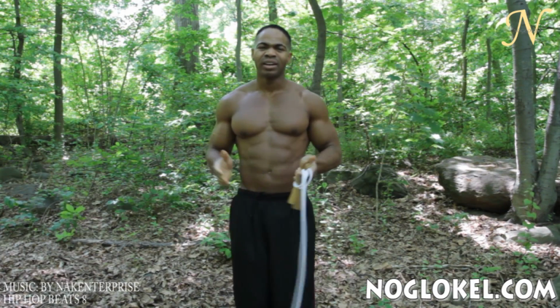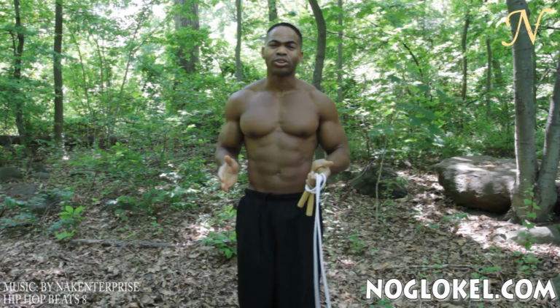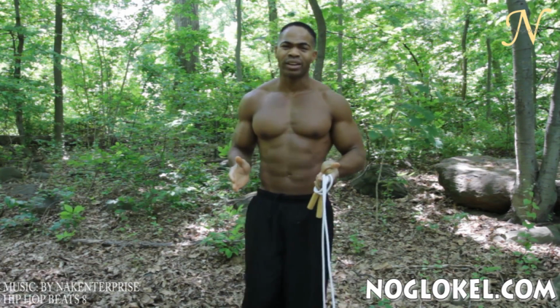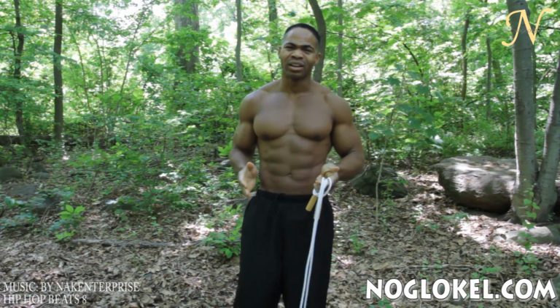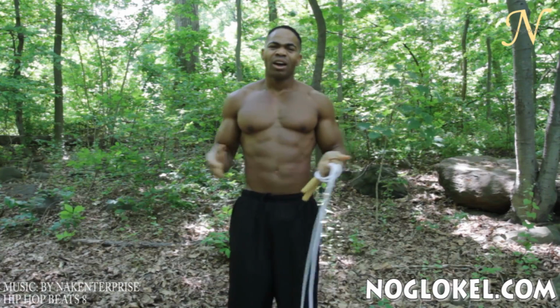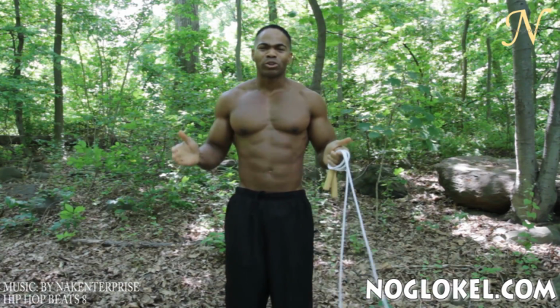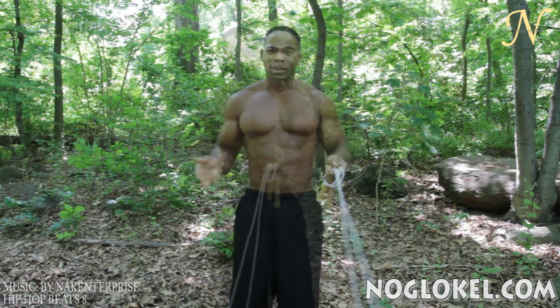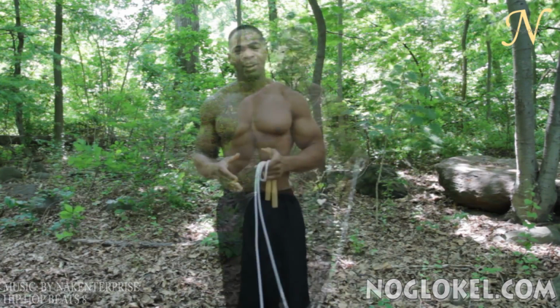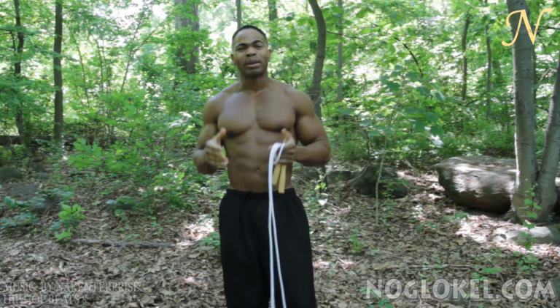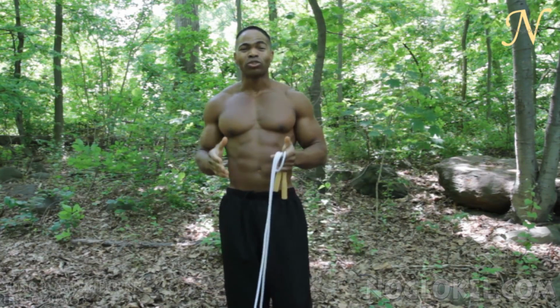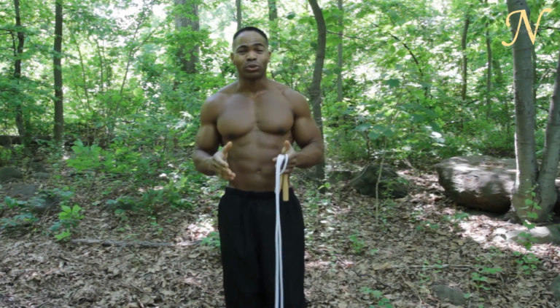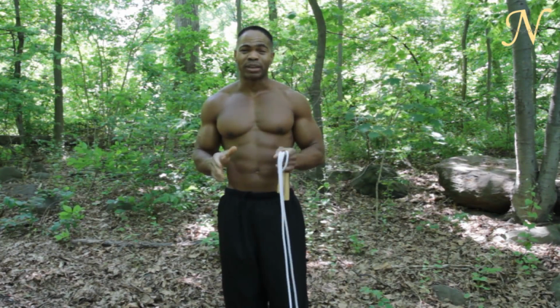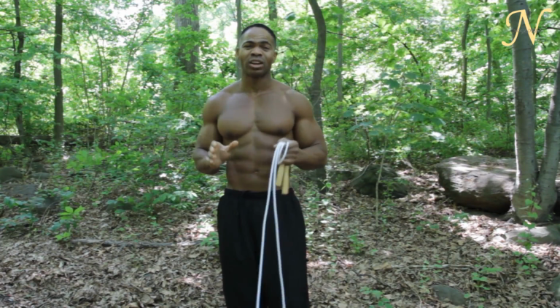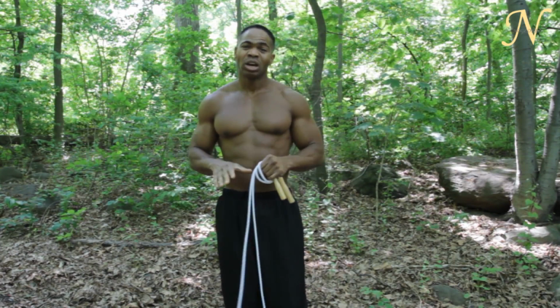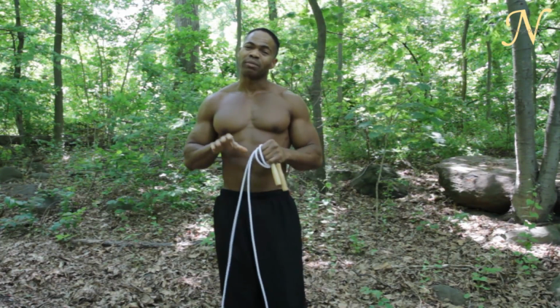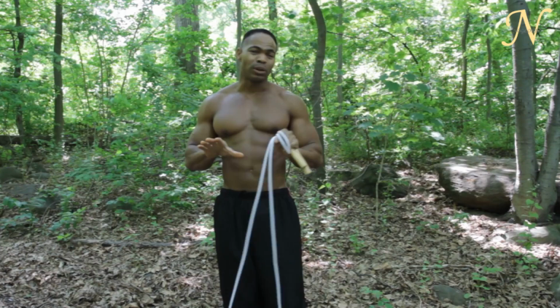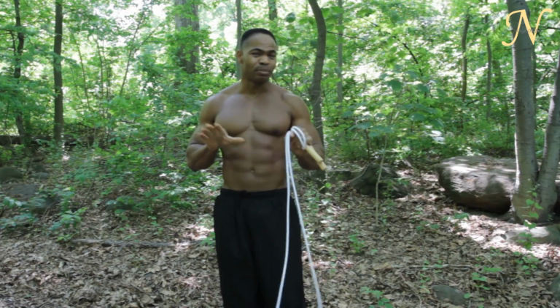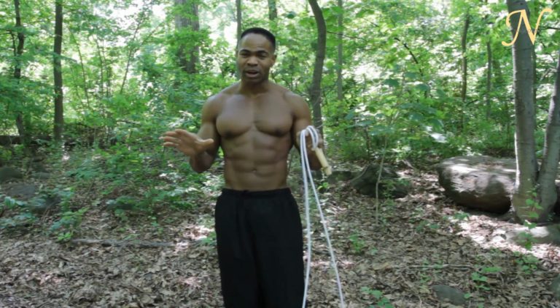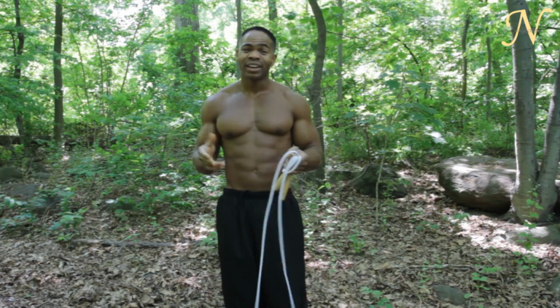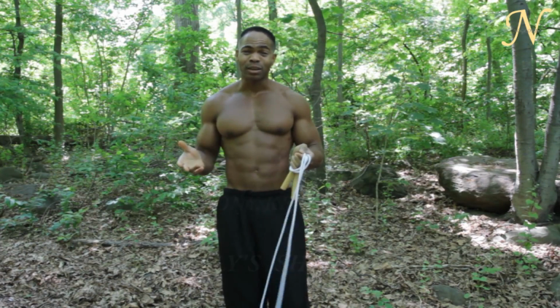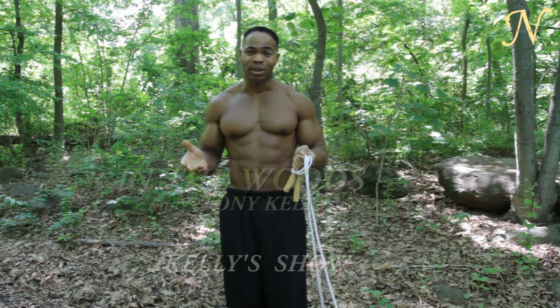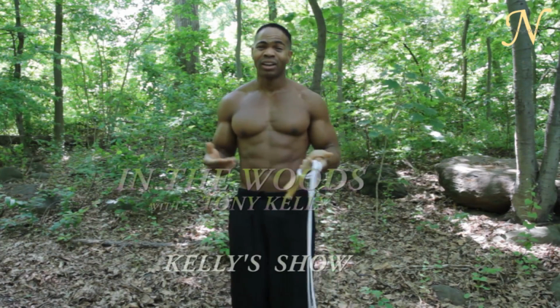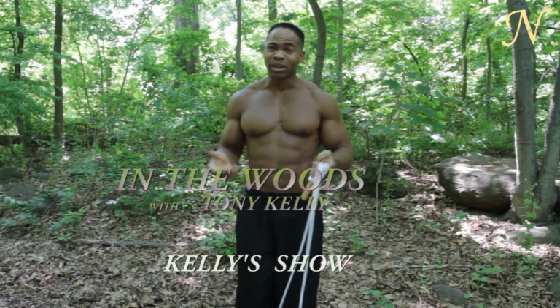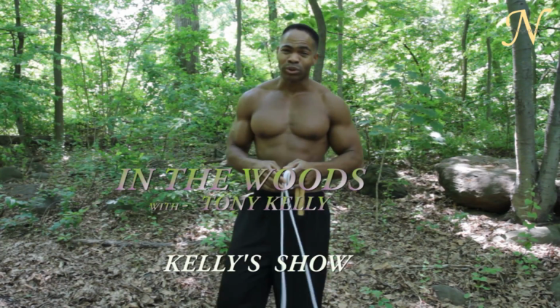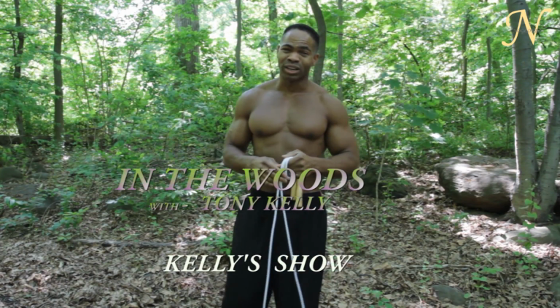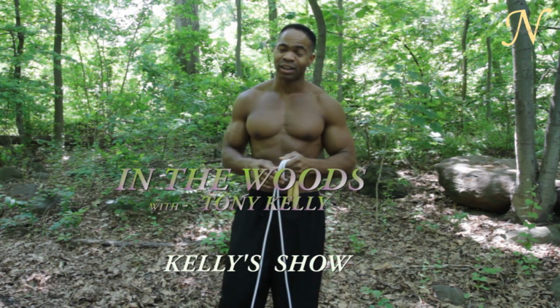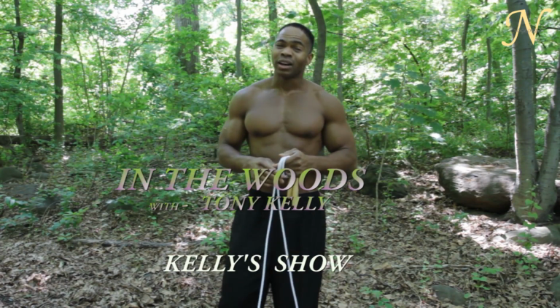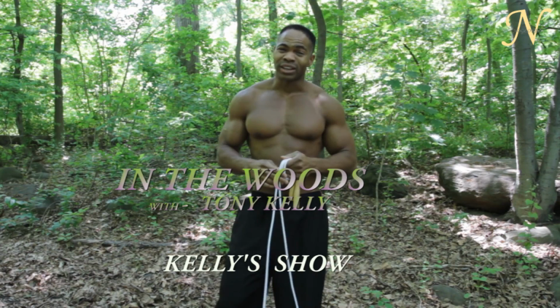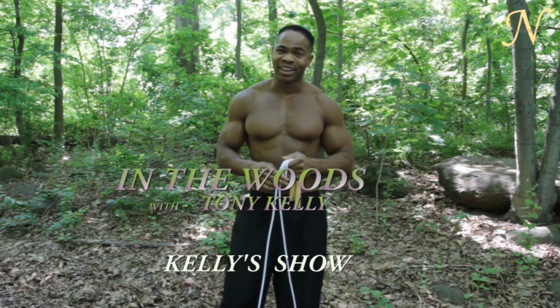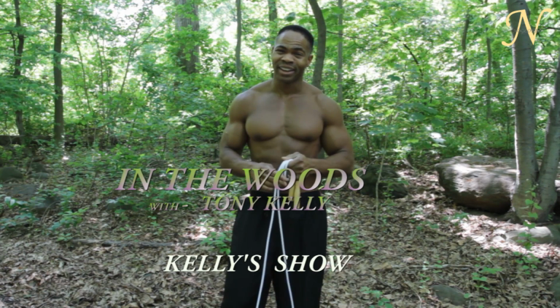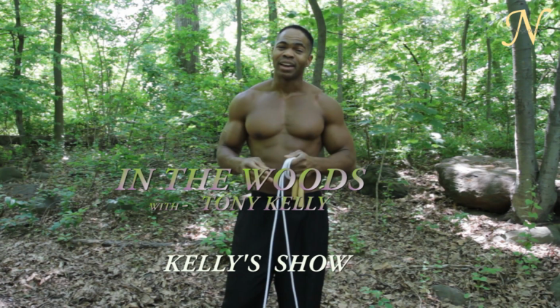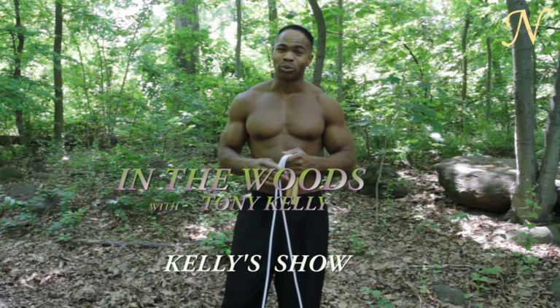It is good to train. However, it is always better to make the best use of your time — that is, work out multiple body parts at the same time and make it more effective. I'm Tony Kelly and we're in the woods.